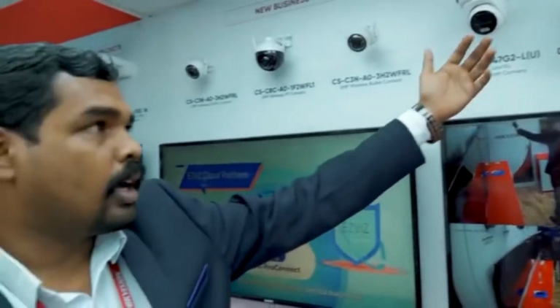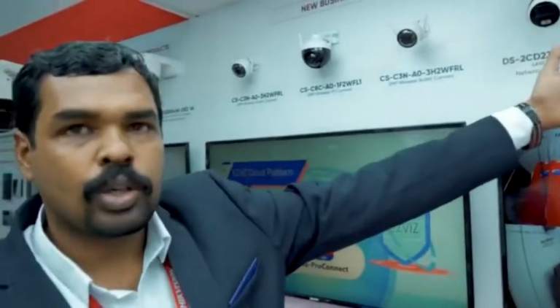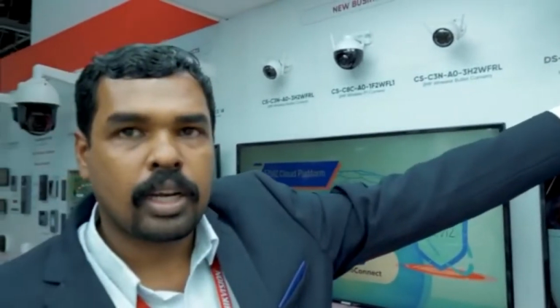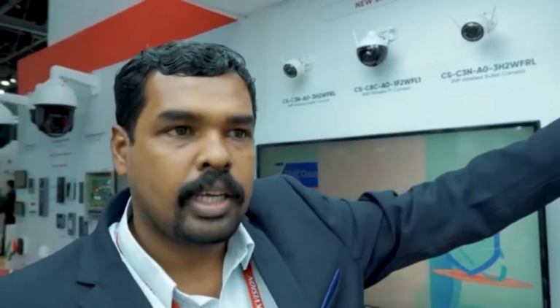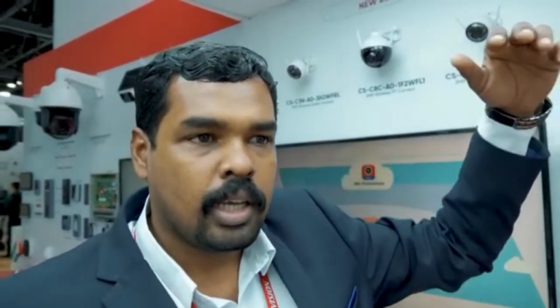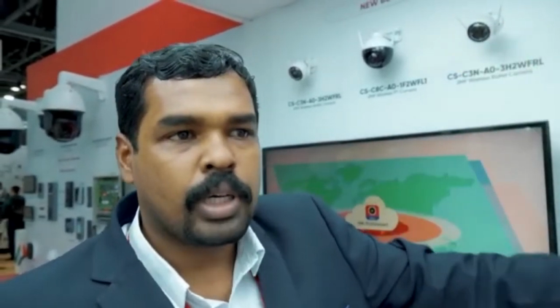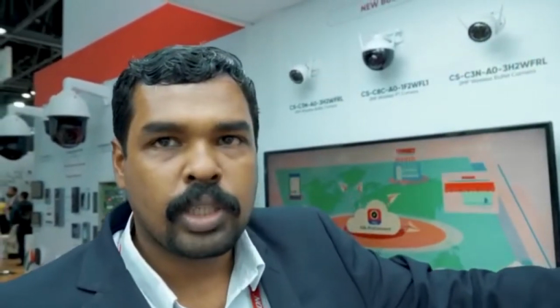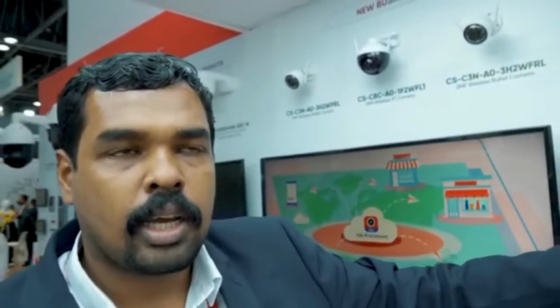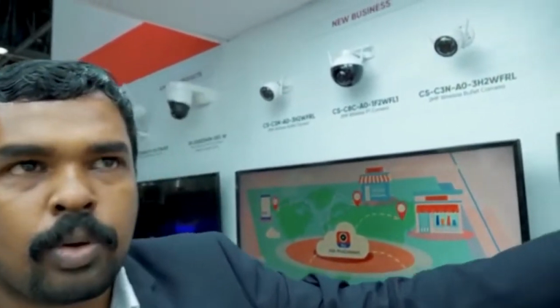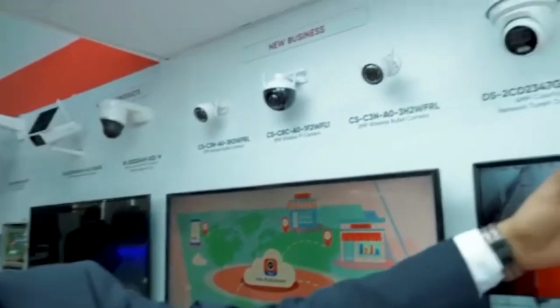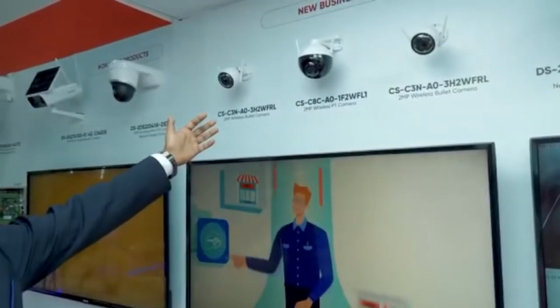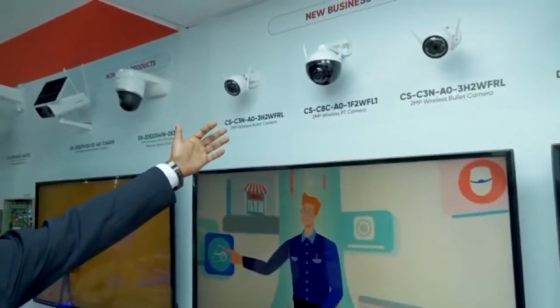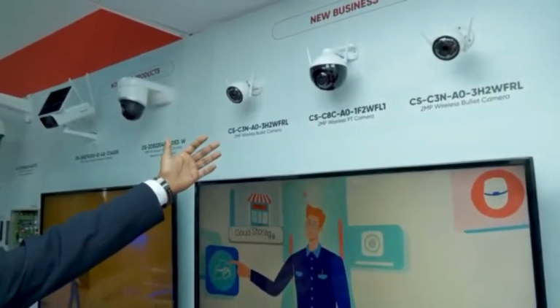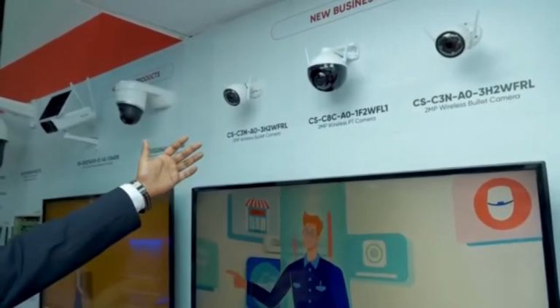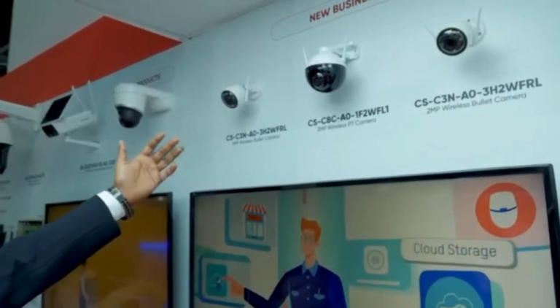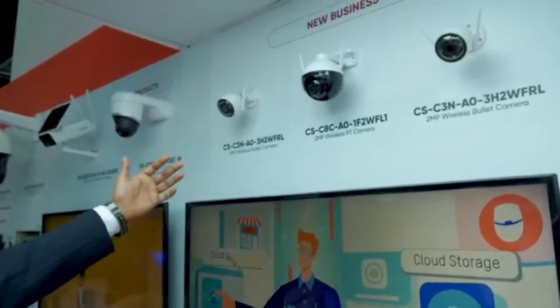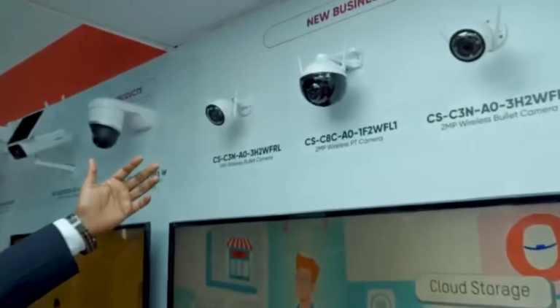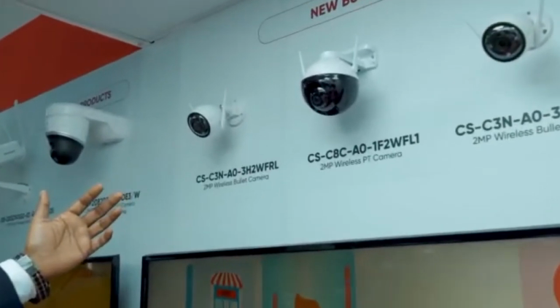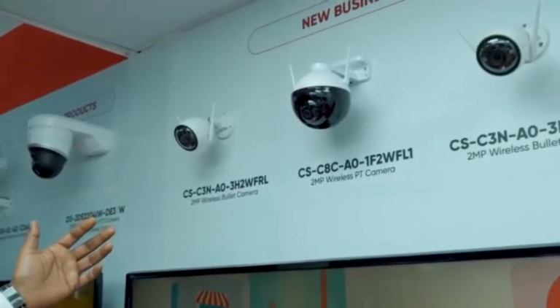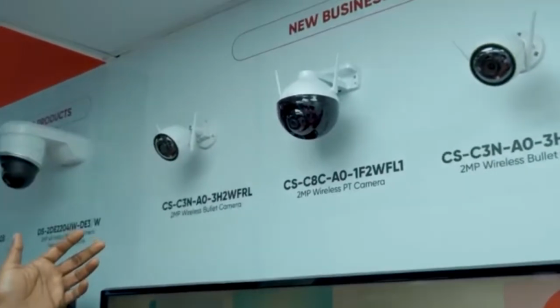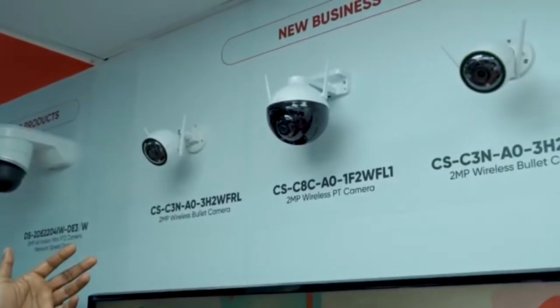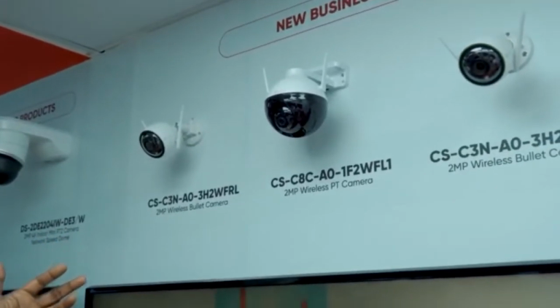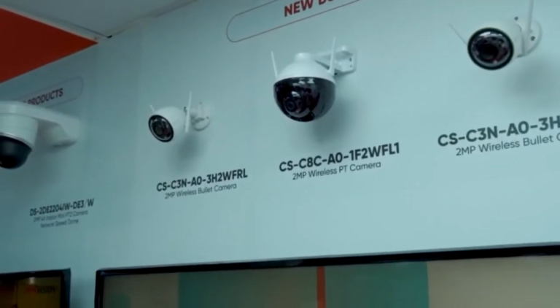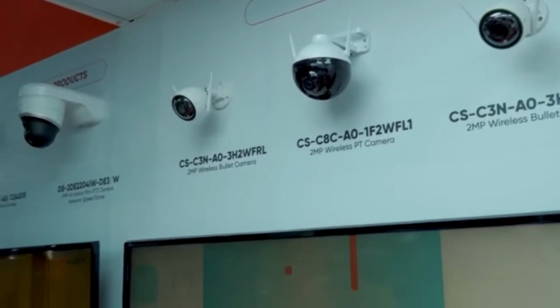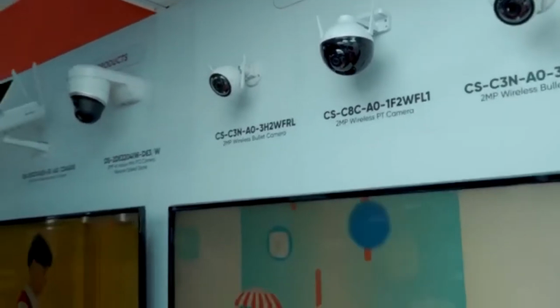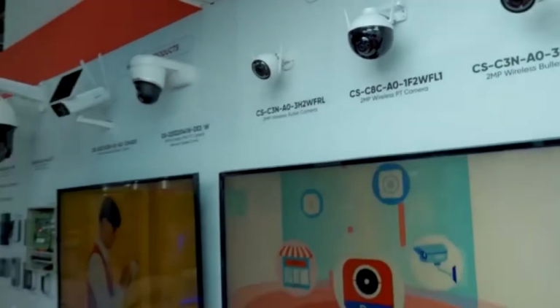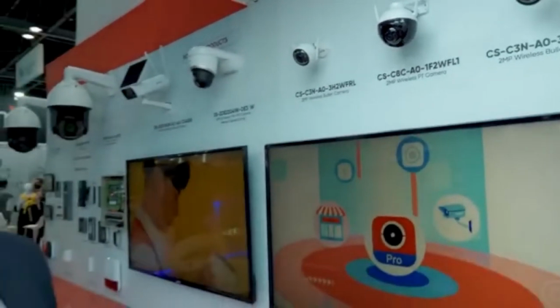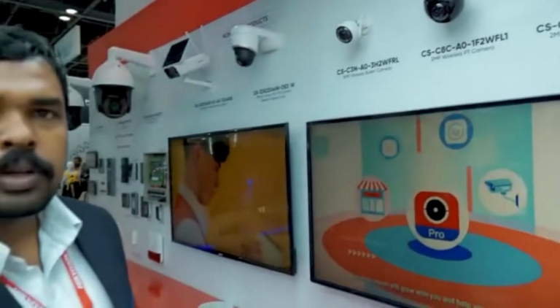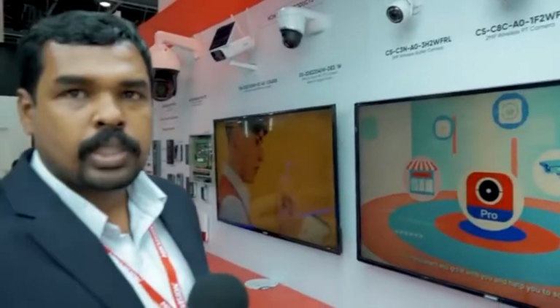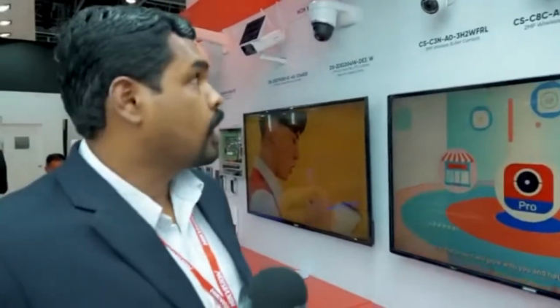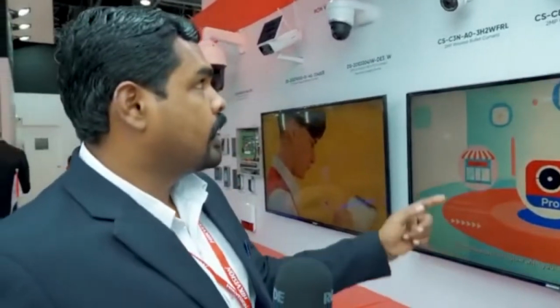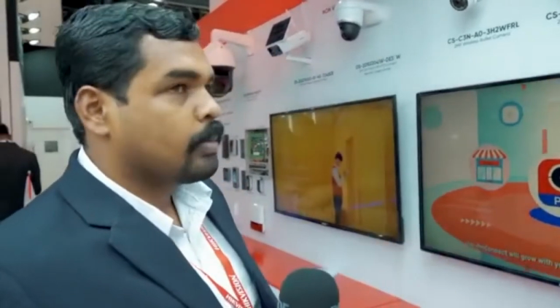It will also alert the person who is intruding. From HikVision, we have cameras which are mainly wireless and recommended for small home purposes. These have bullets, domes, as well as PTZ cameras.